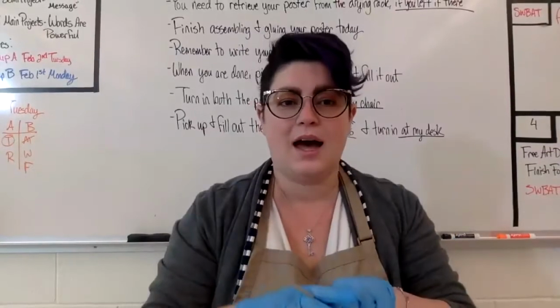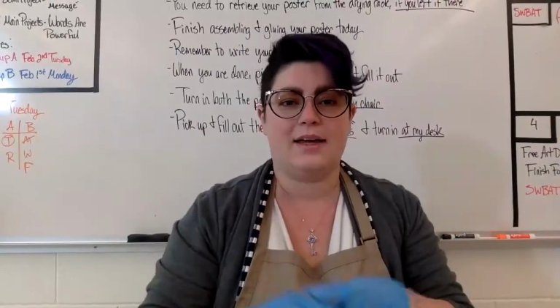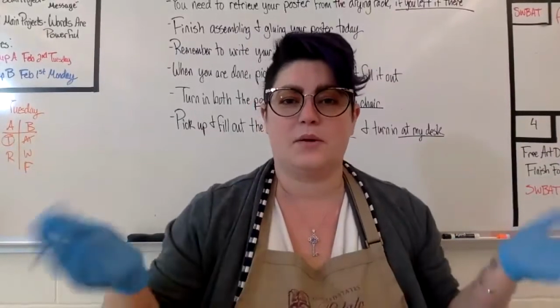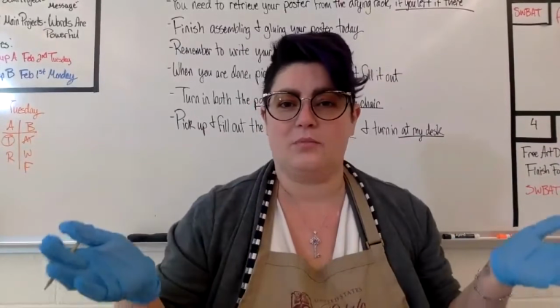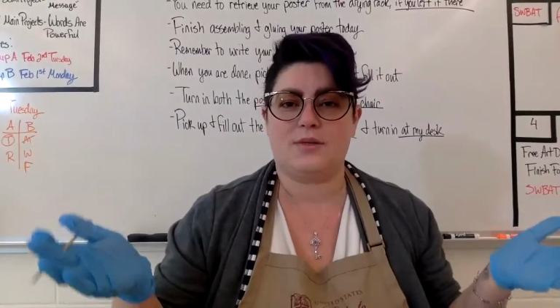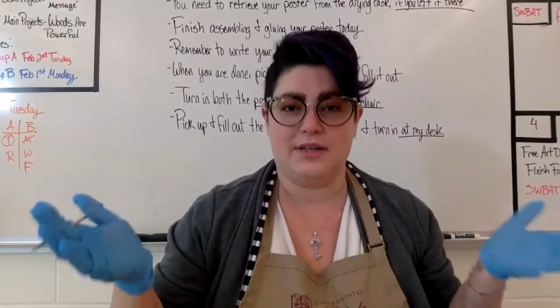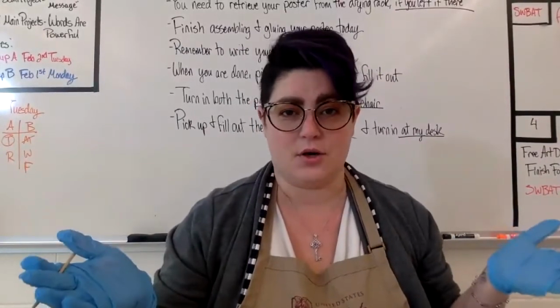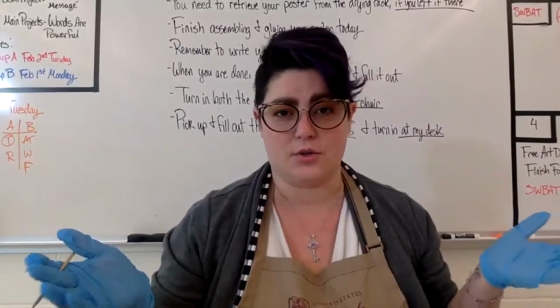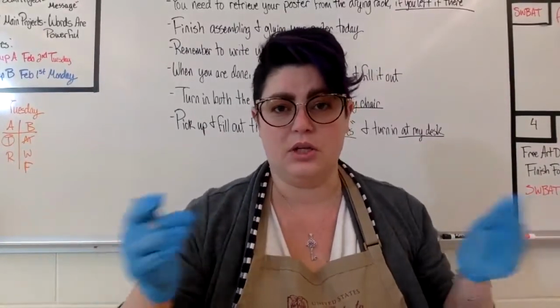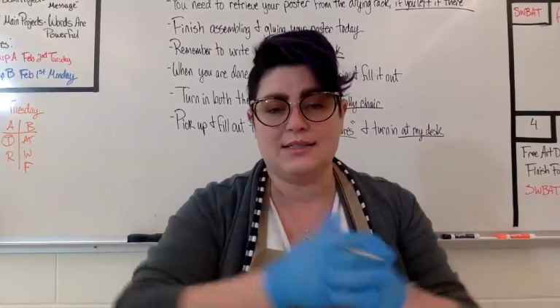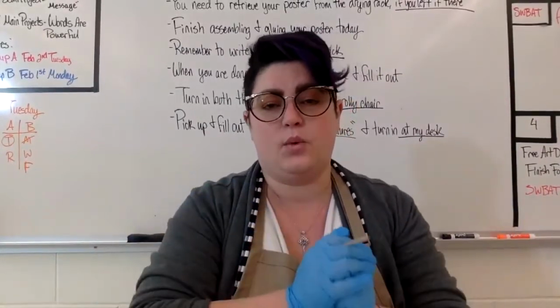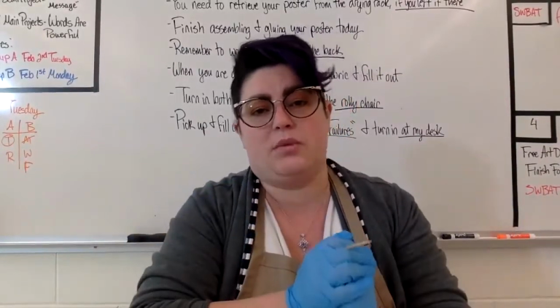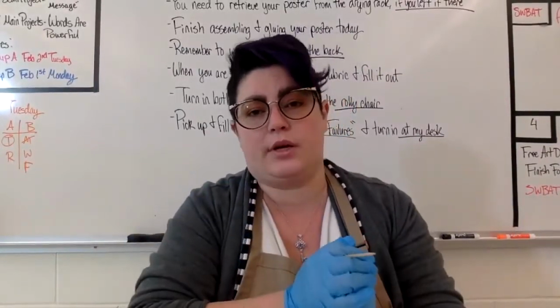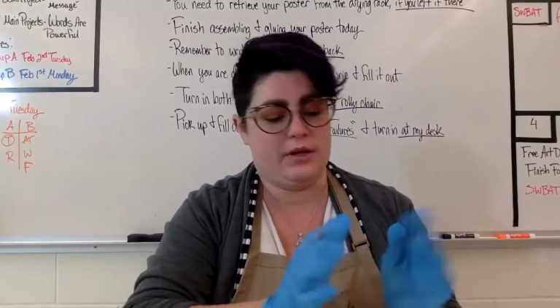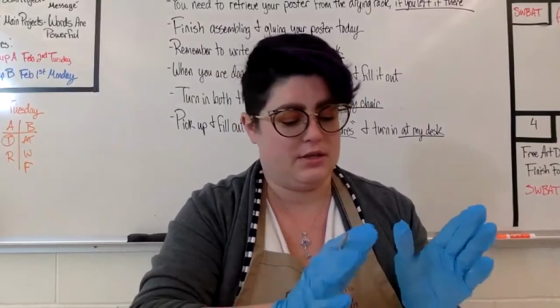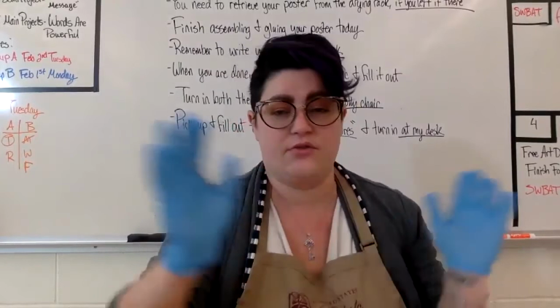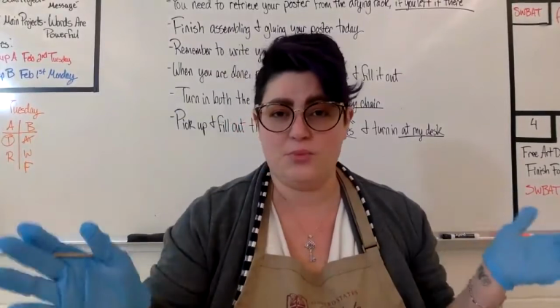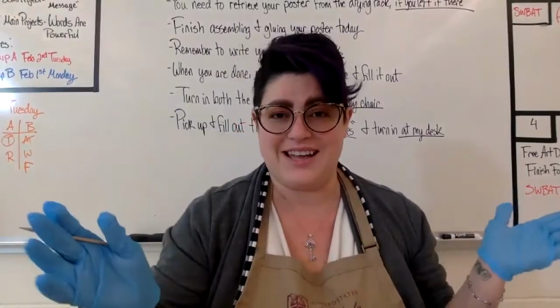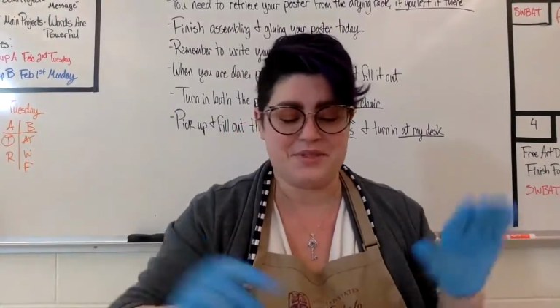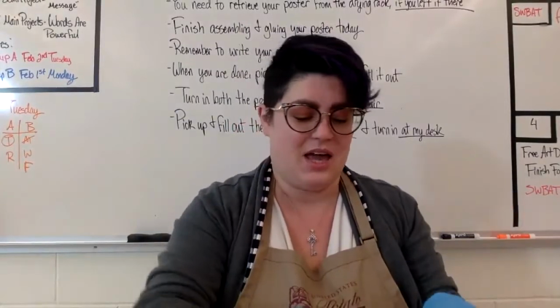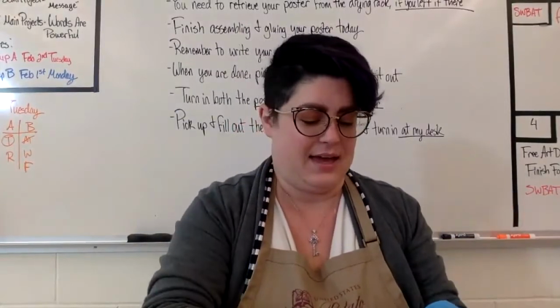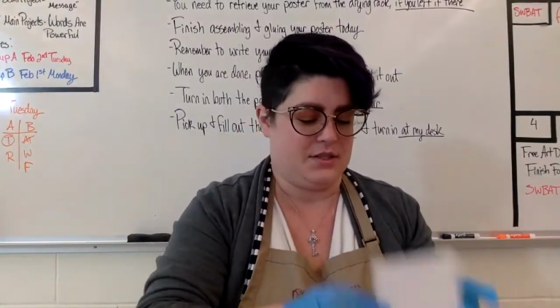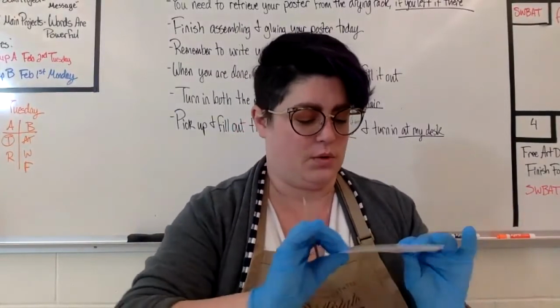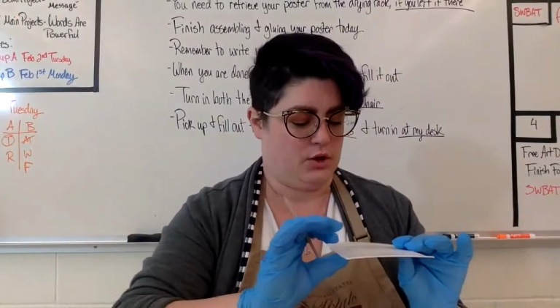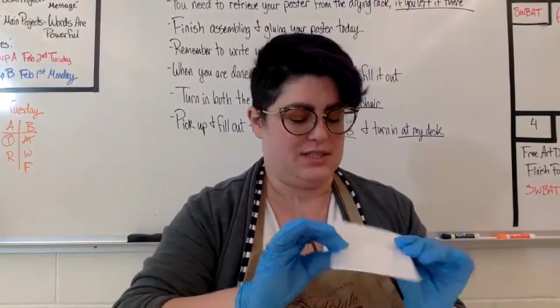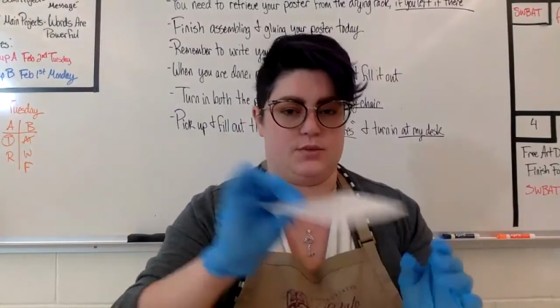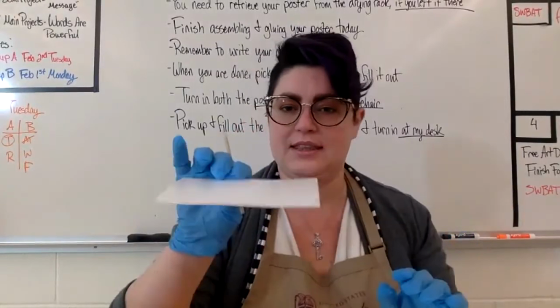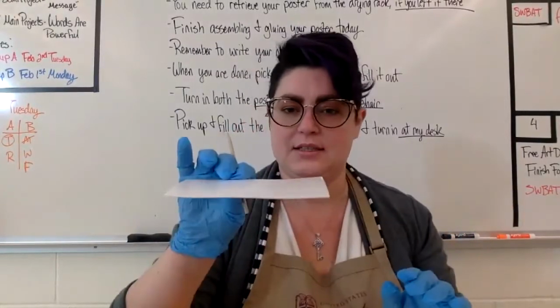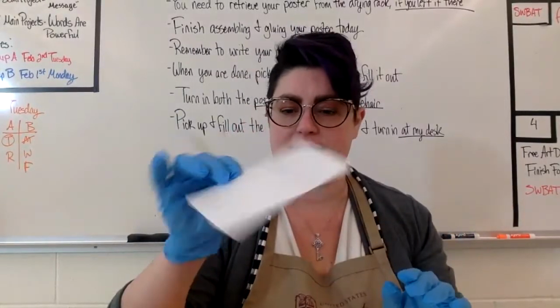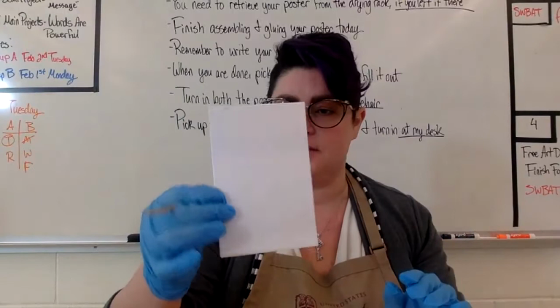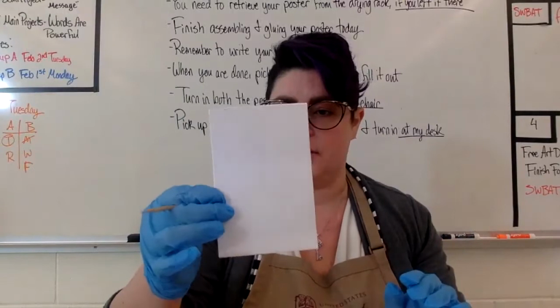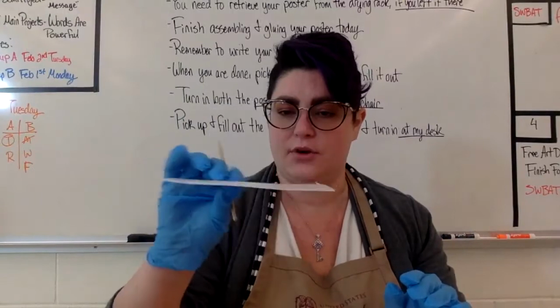Hi guys and welcome back to our next art tutorial. Today we're going to be working with foam stamps, and what we're going to use is these really thin slices of styrofoam.